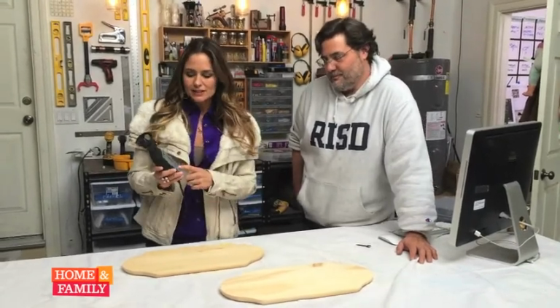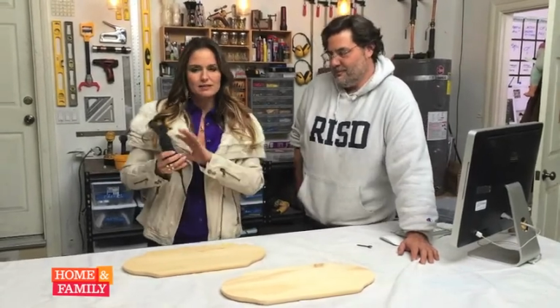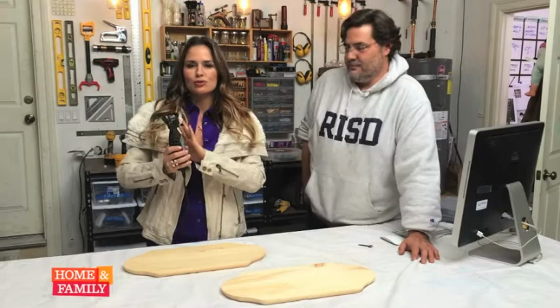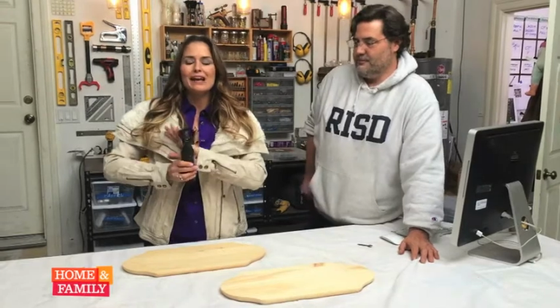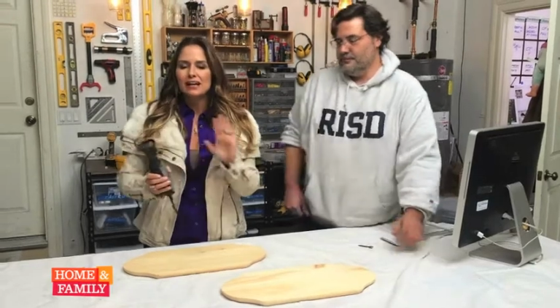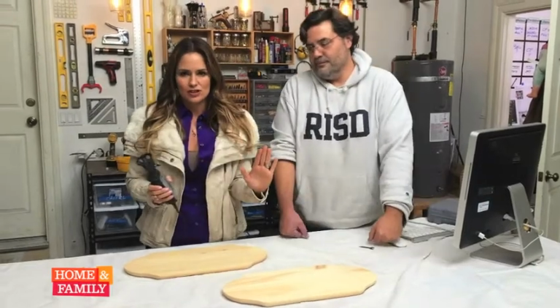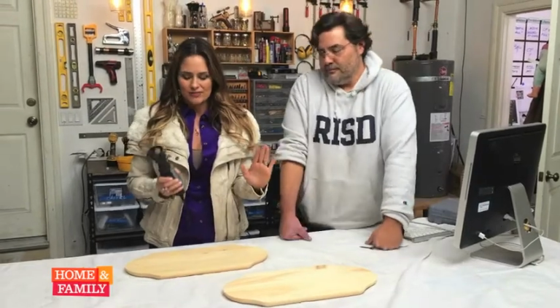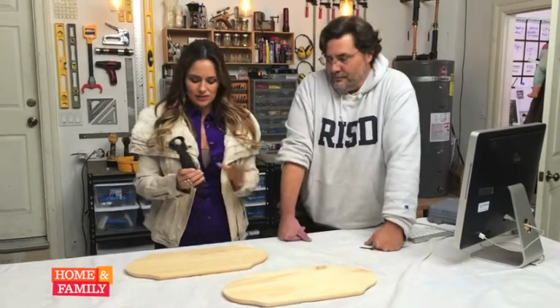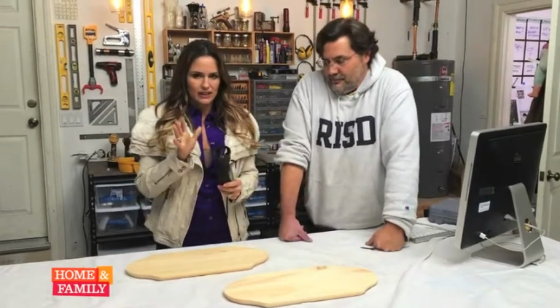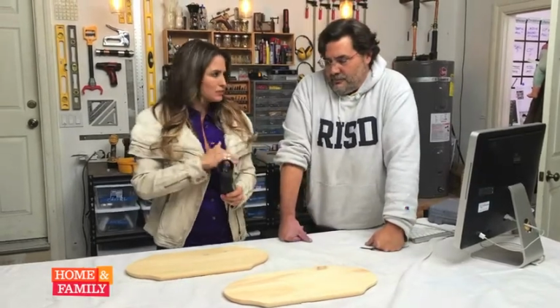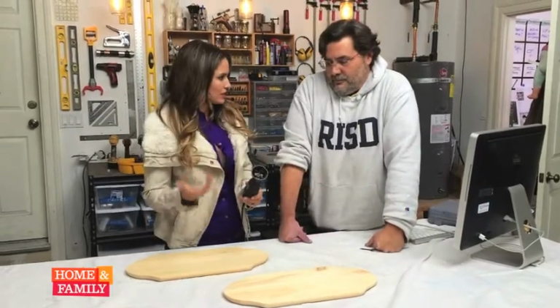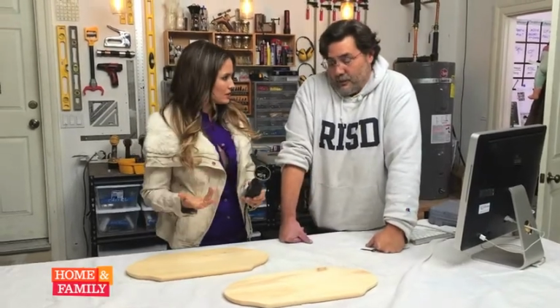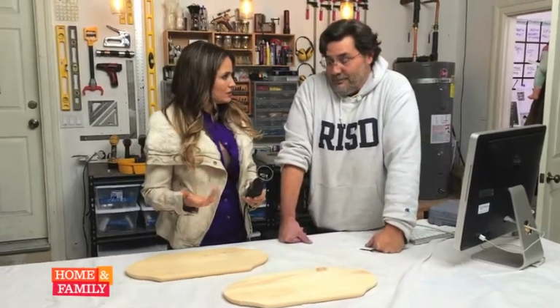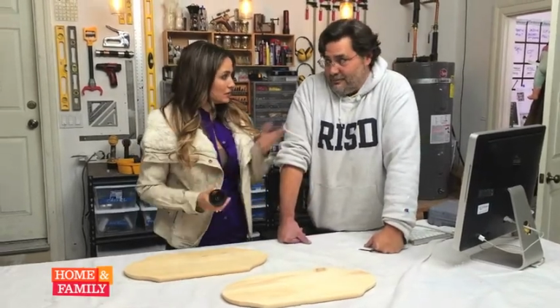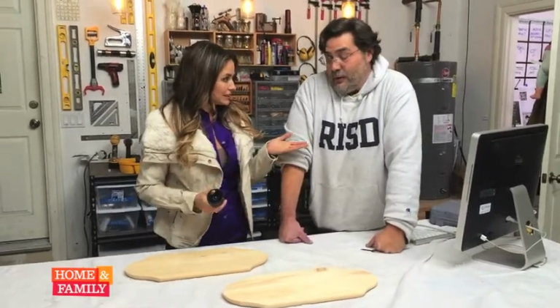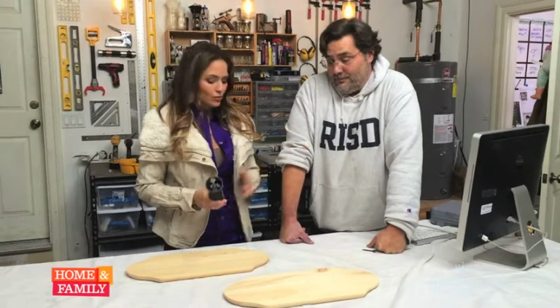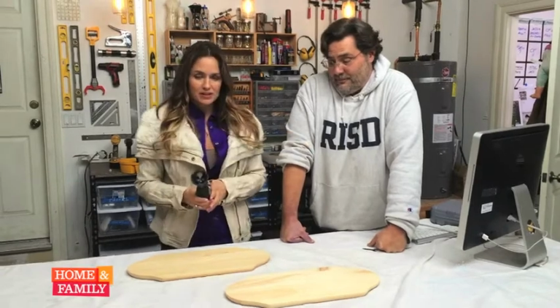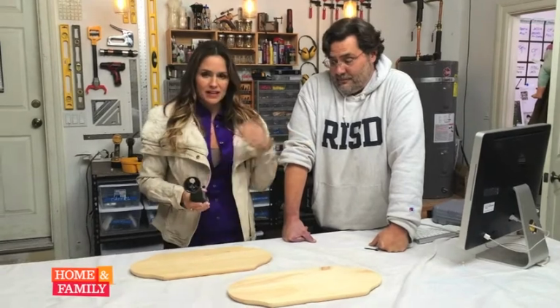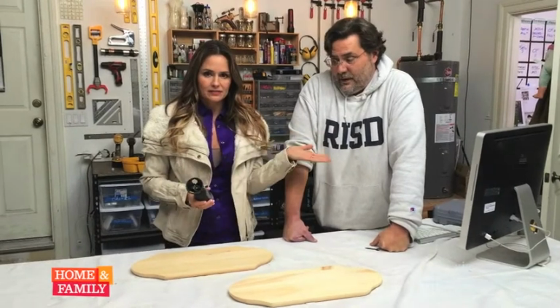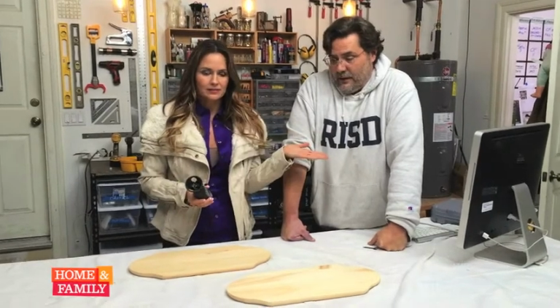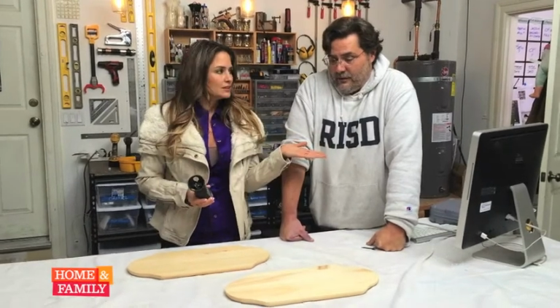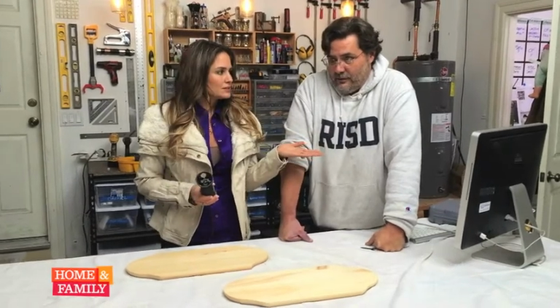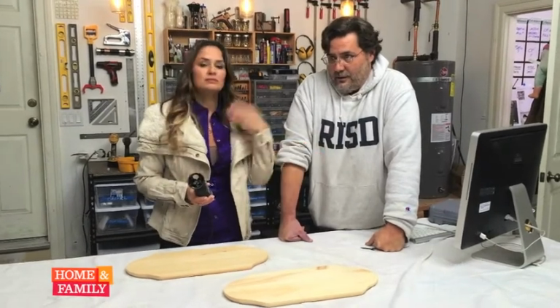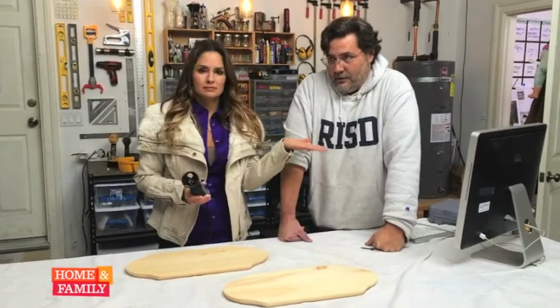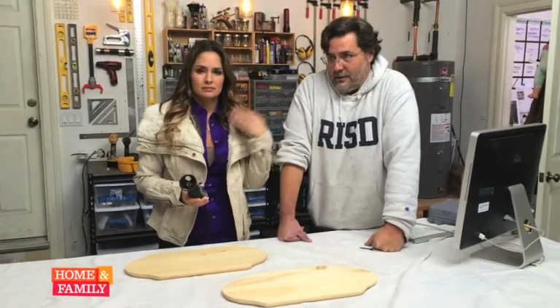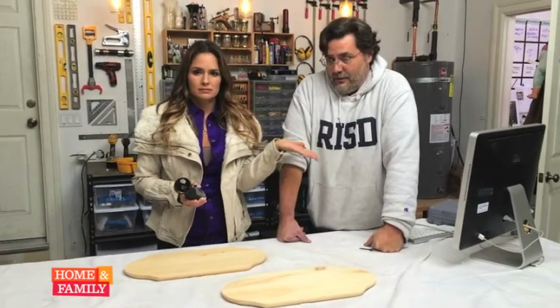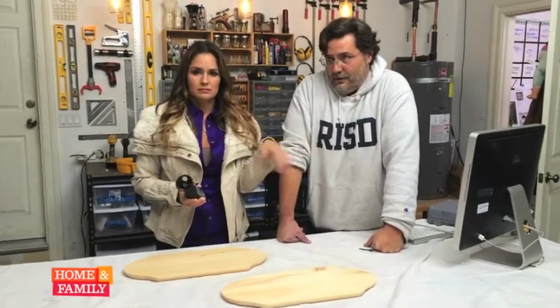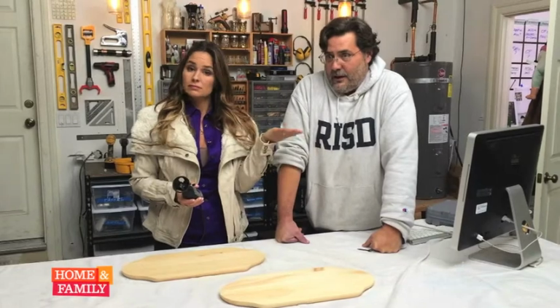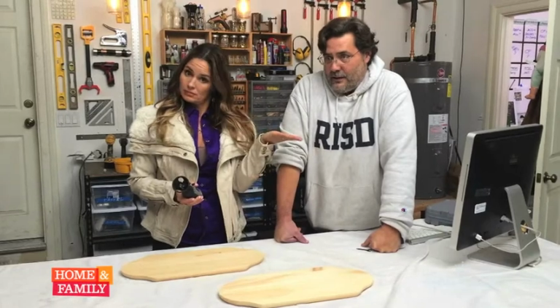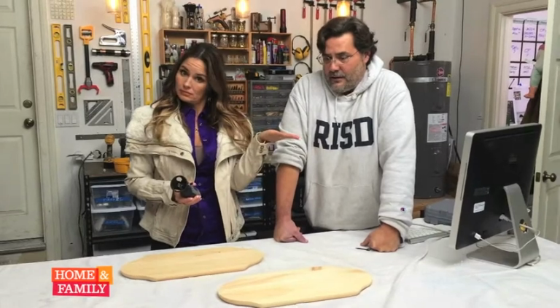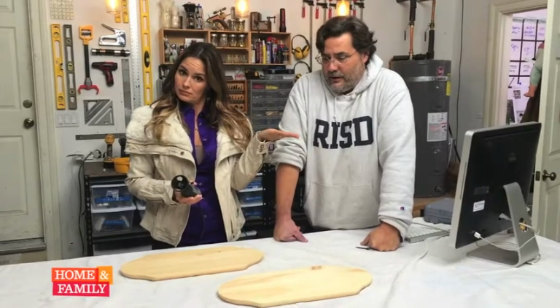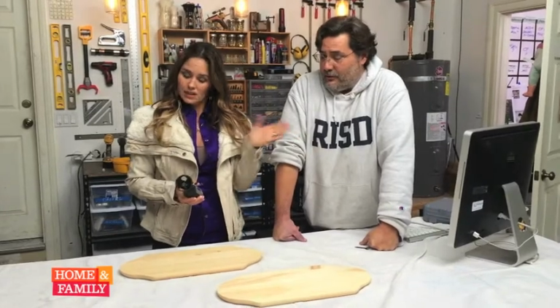This is a tool that every household should have. I love this tool, and it does a million different things — a million at least. It grinds, it sharpens, it engraves, and all the other stuff you say.